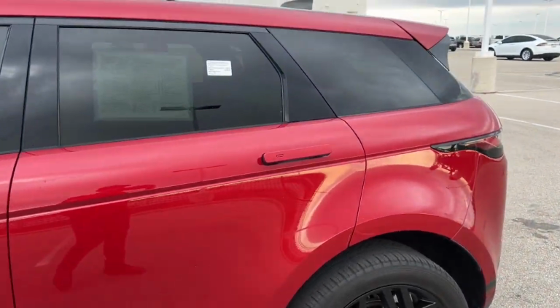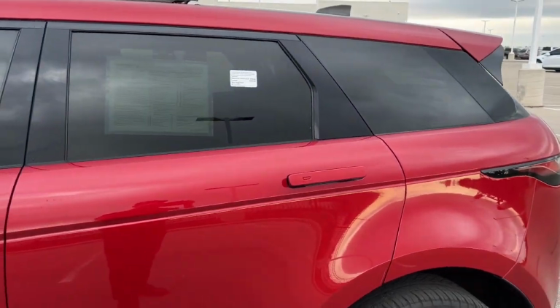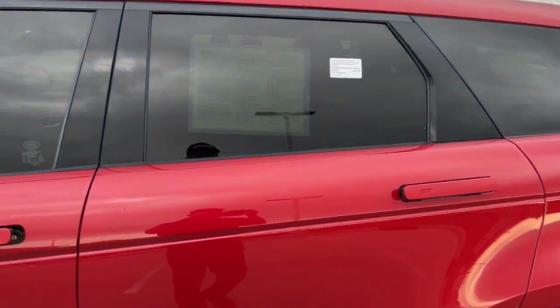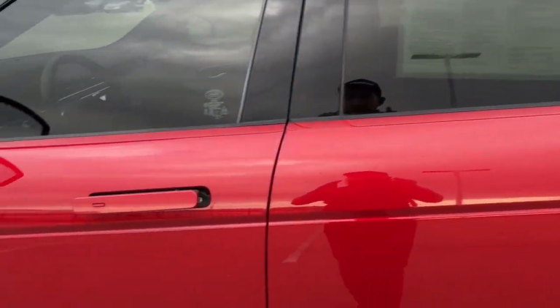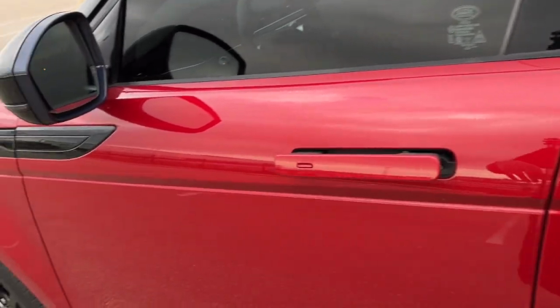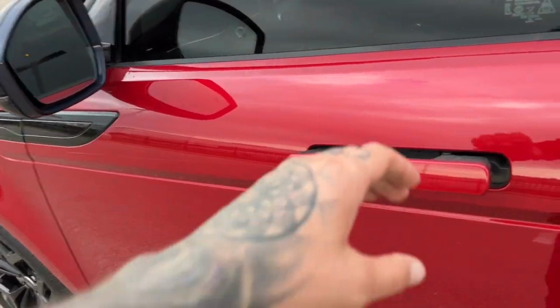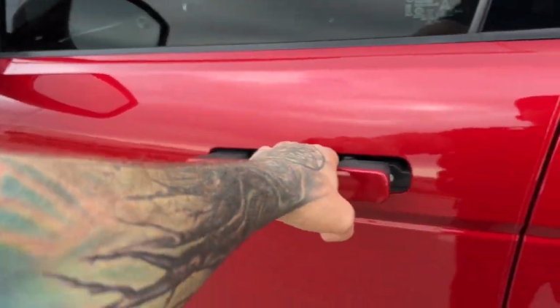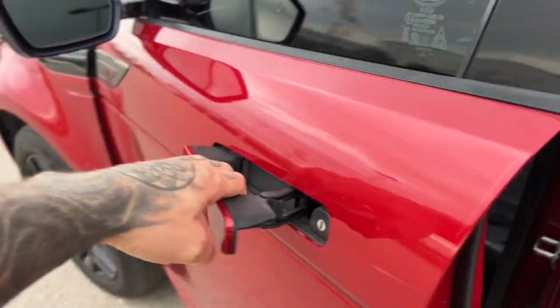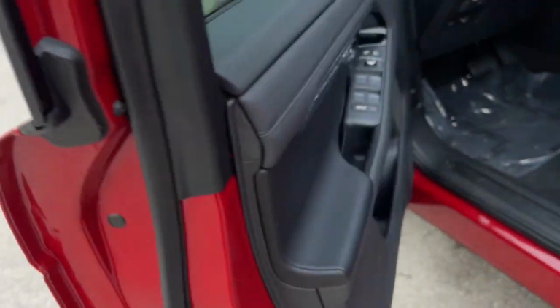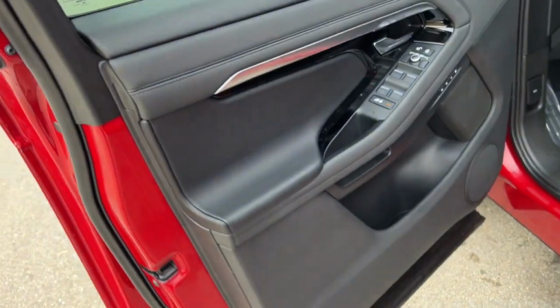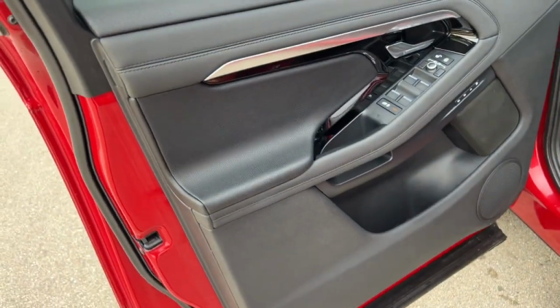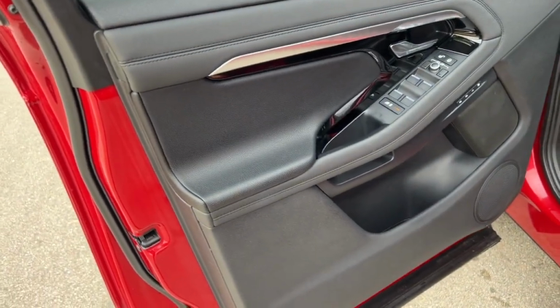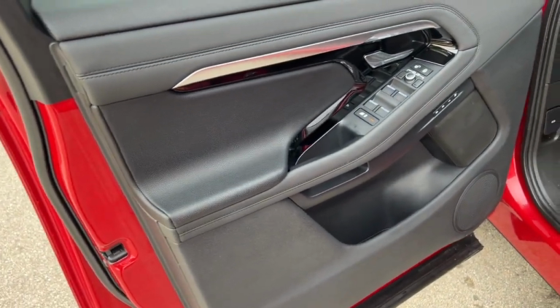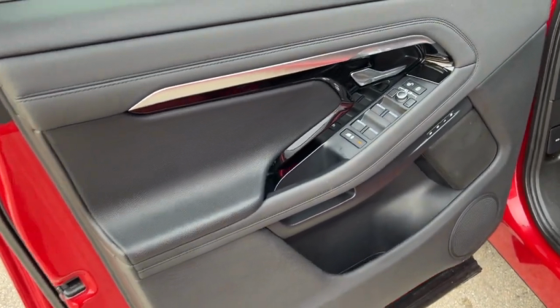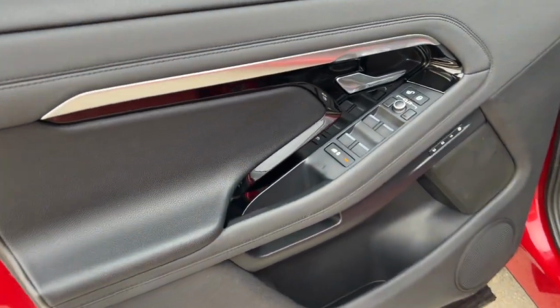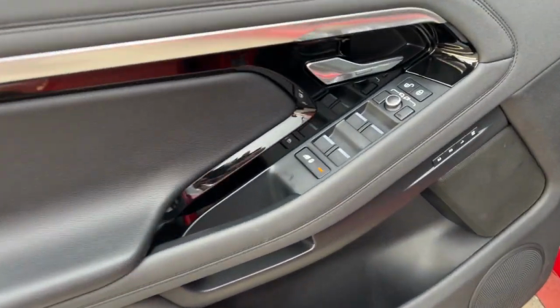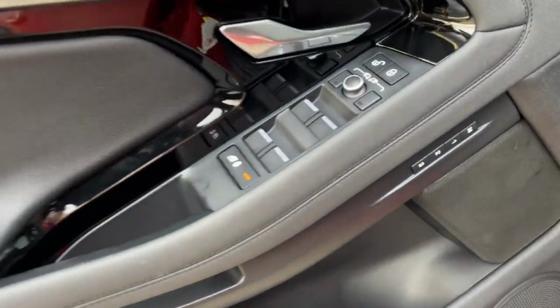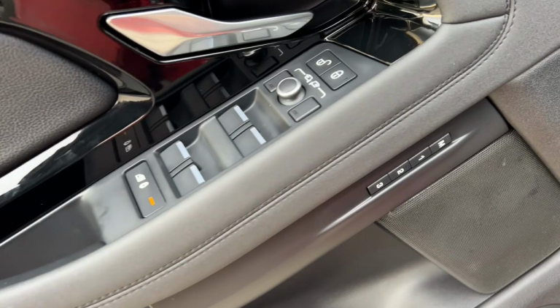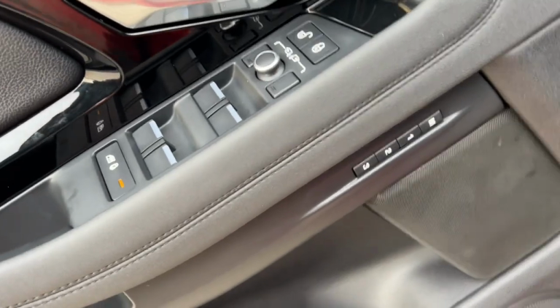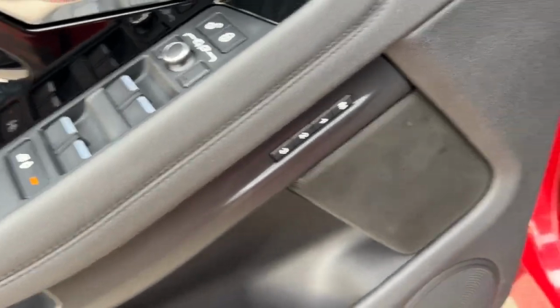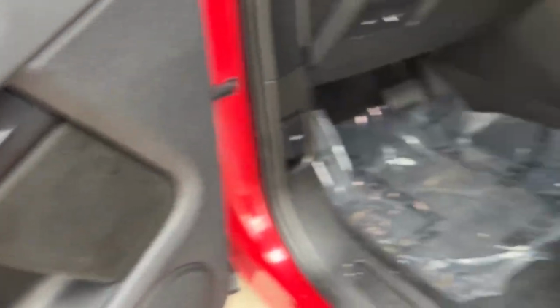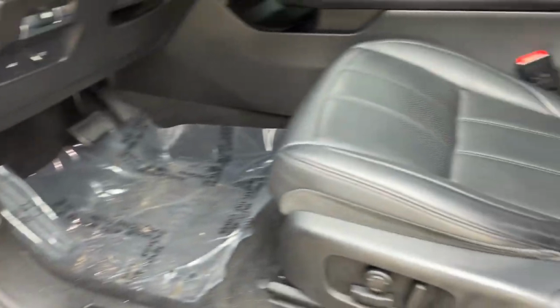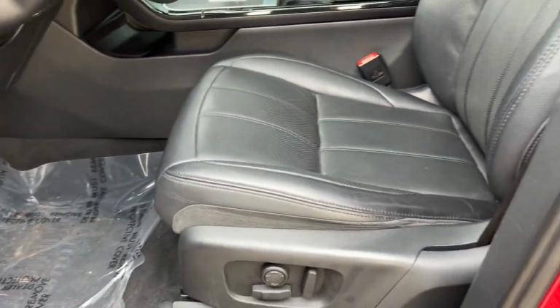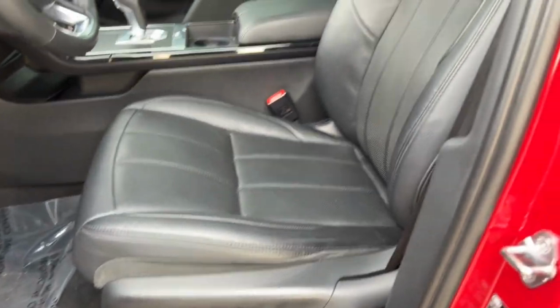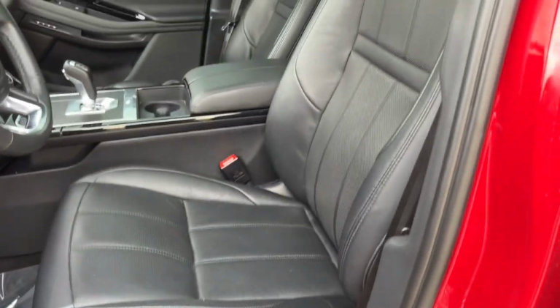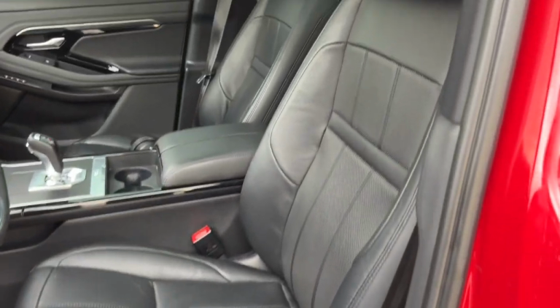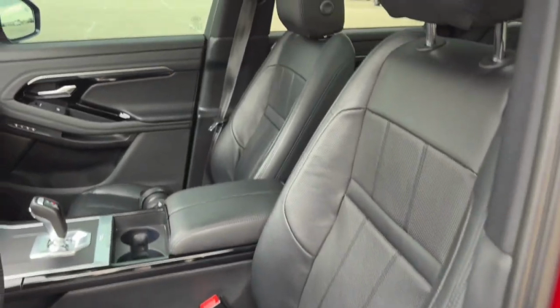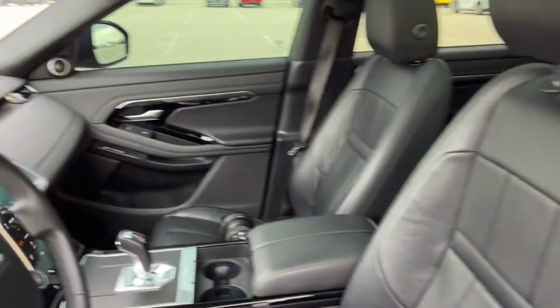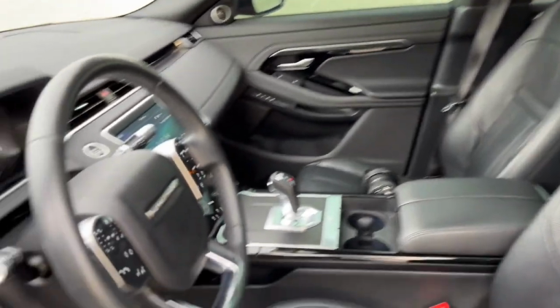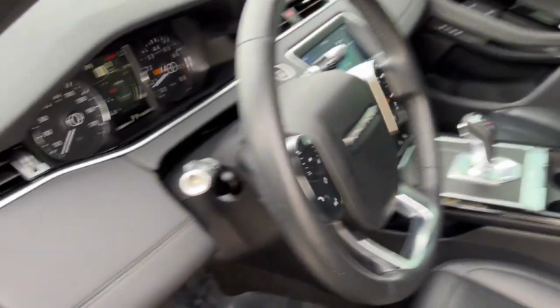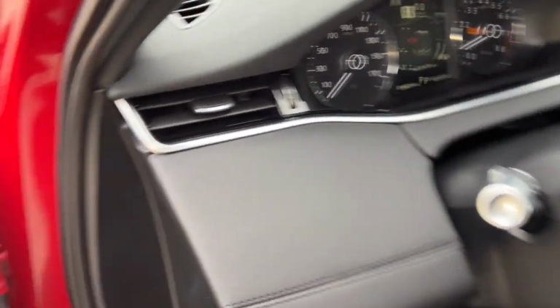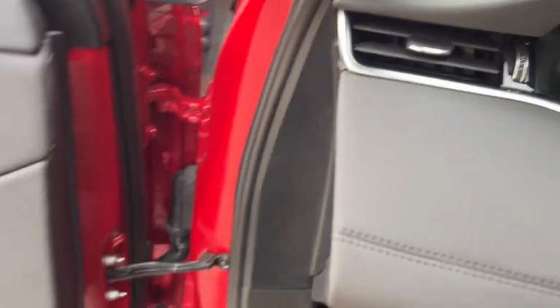Obviously, you've got tinted back windows, keyless entry, a nice black interior, memory function buttons for your power driver's seat, and perforated black leather seating throughout the vehicle.